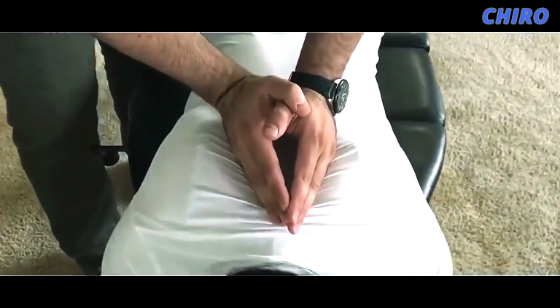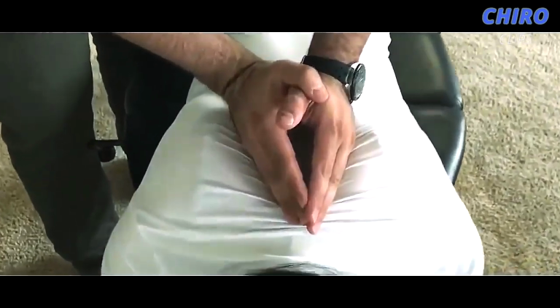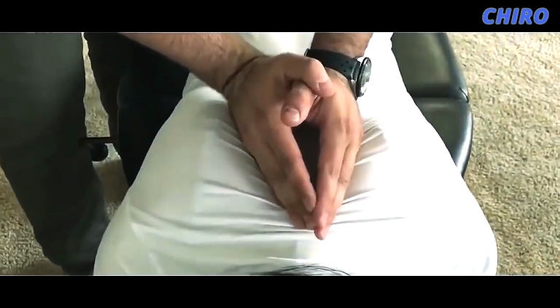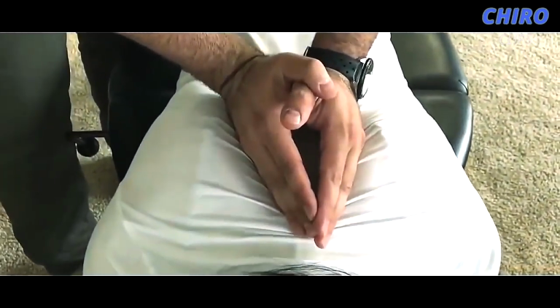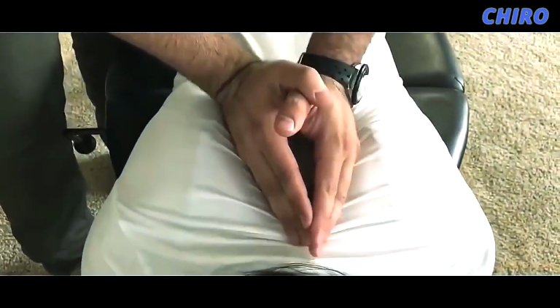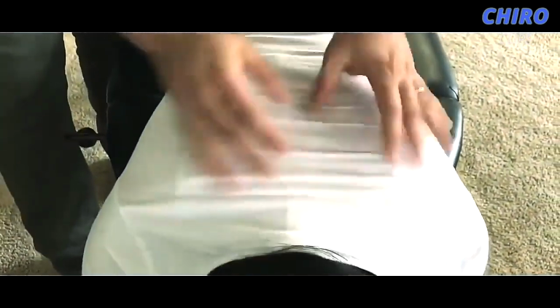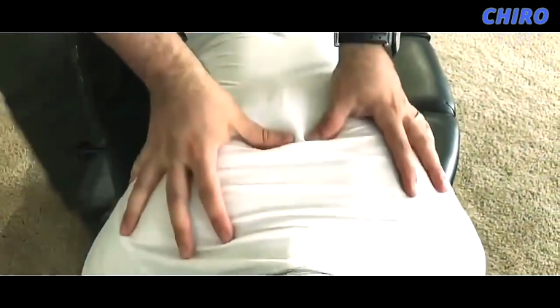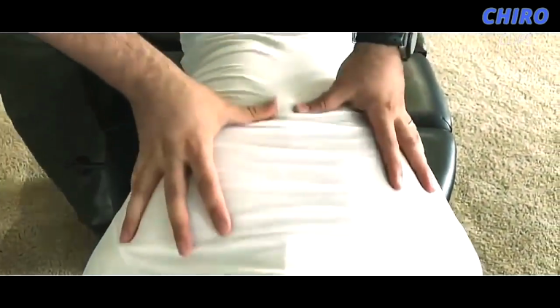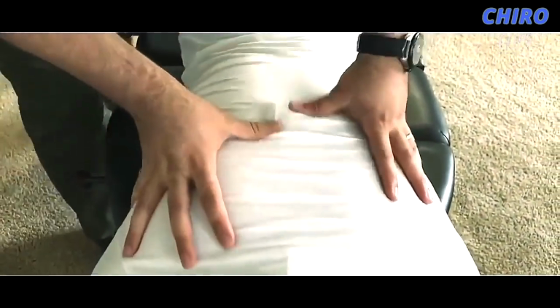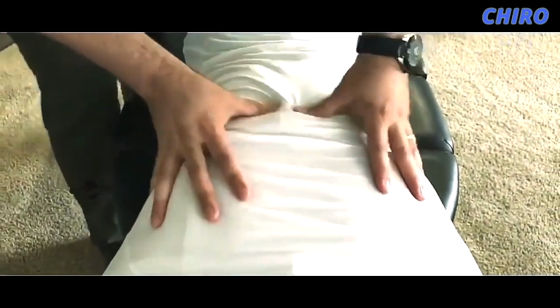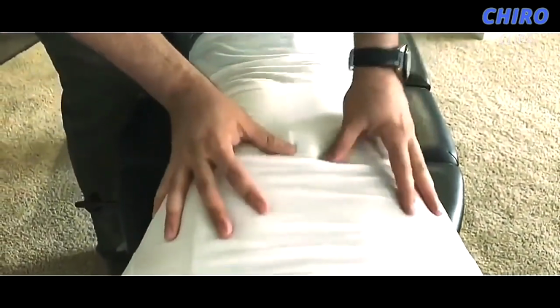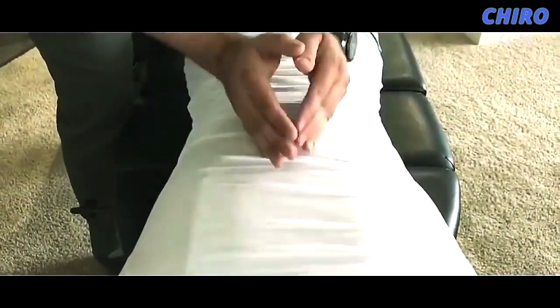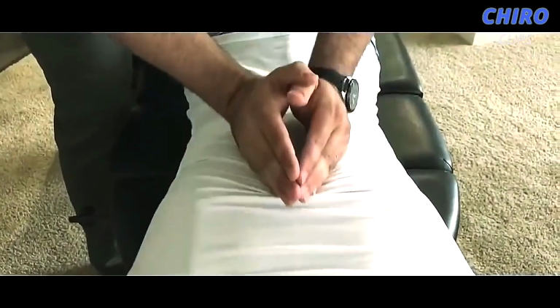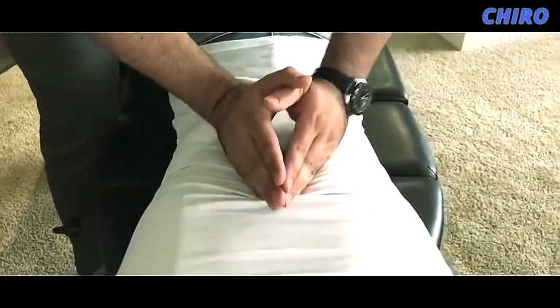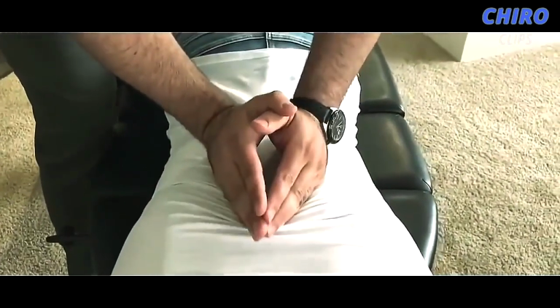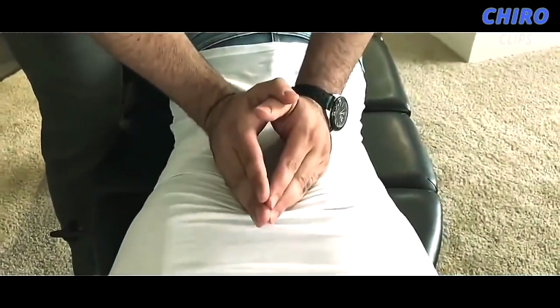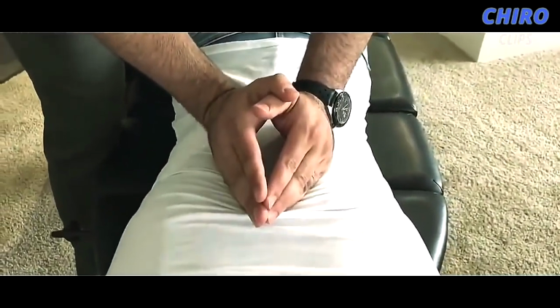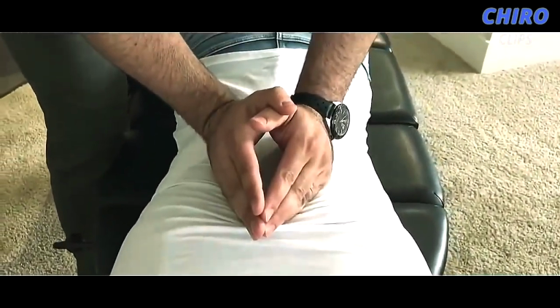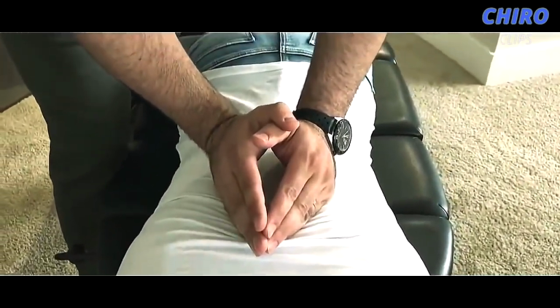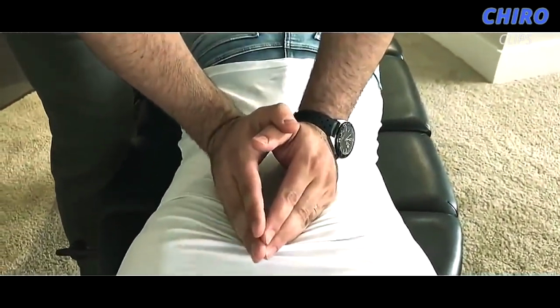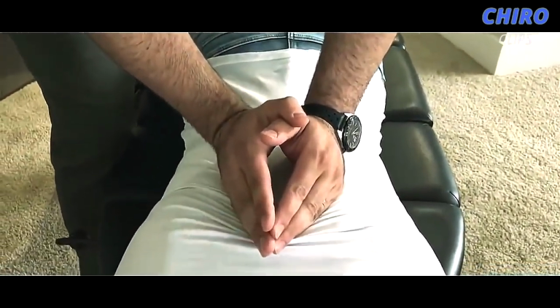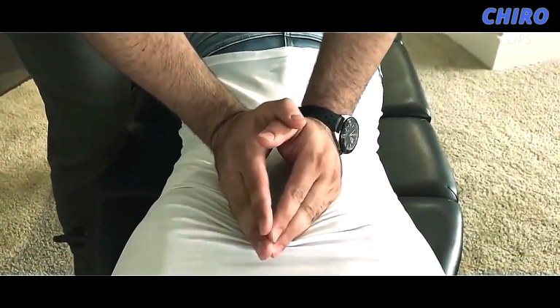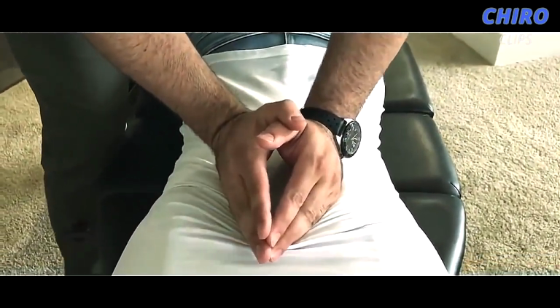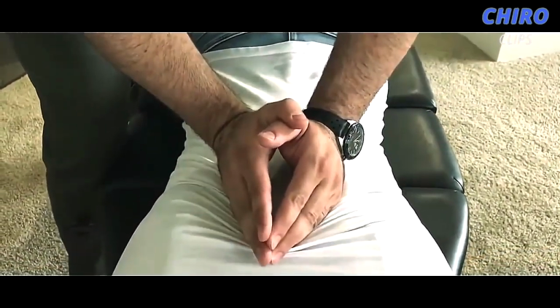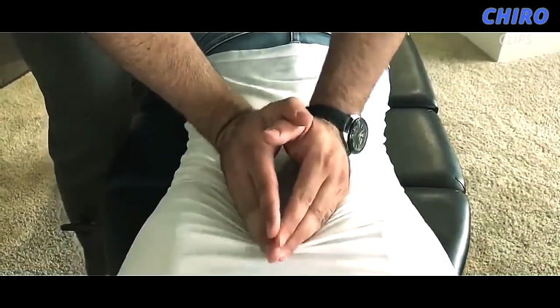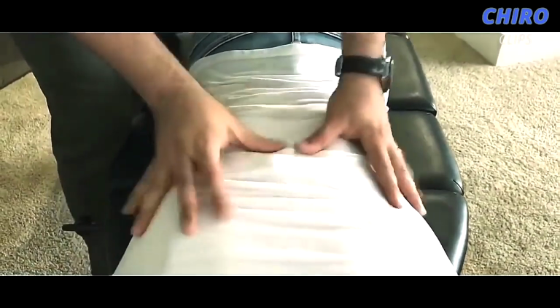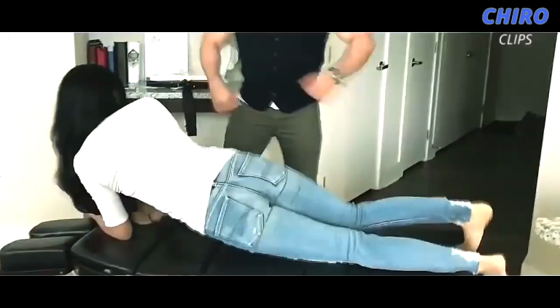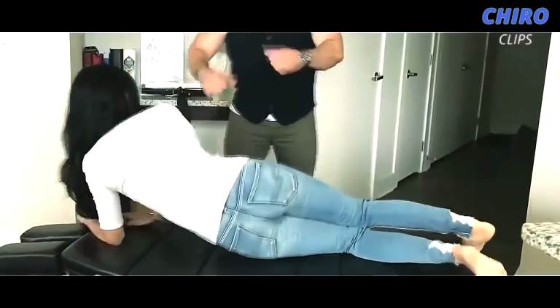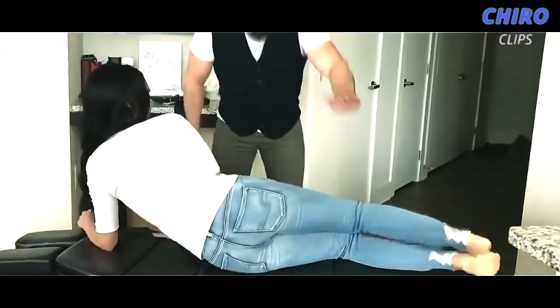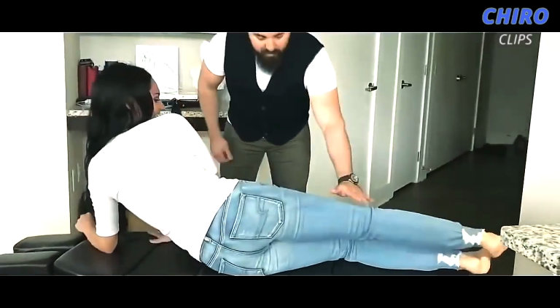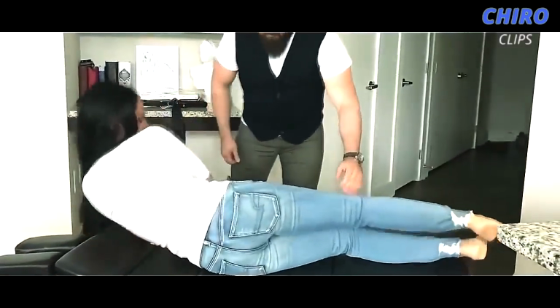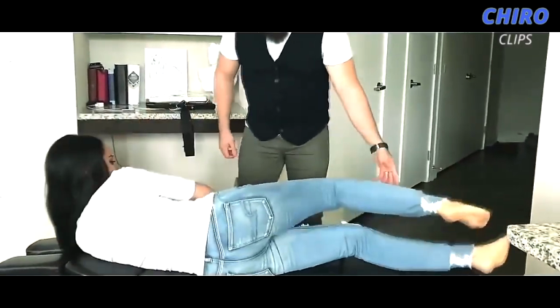What I'm gonna have you do now: take a deep breath in and exhale all the way out. Just a little bit there. We're gonna do the same thing one more time — deep breath in and exhale out. Good. Now I'm gonna have you bend that top knee for me.